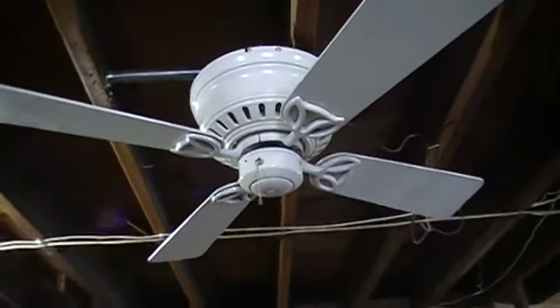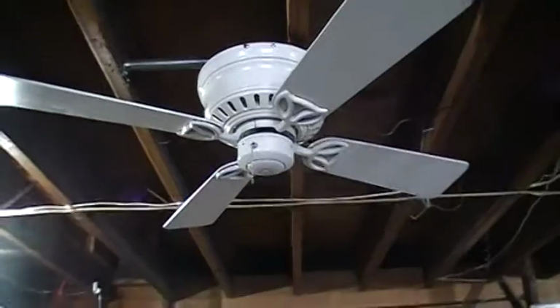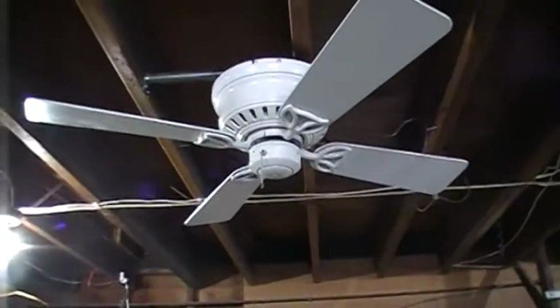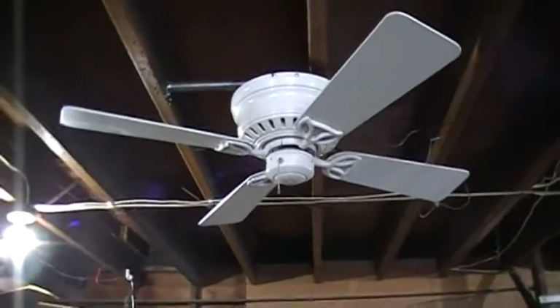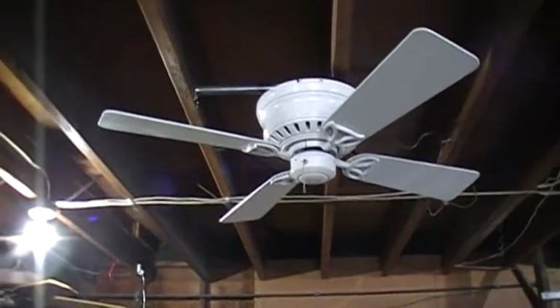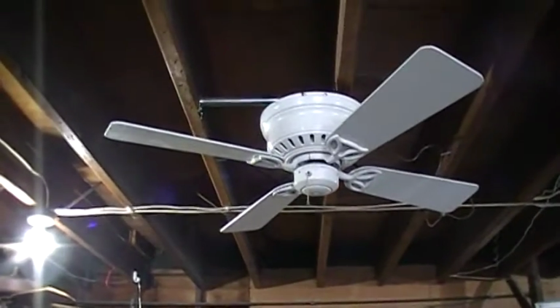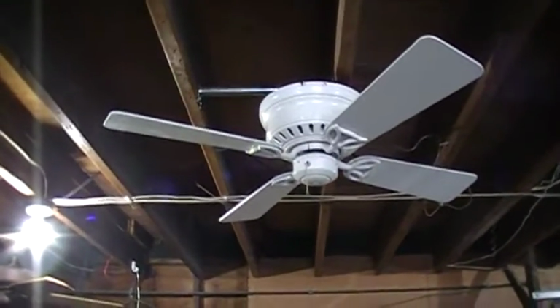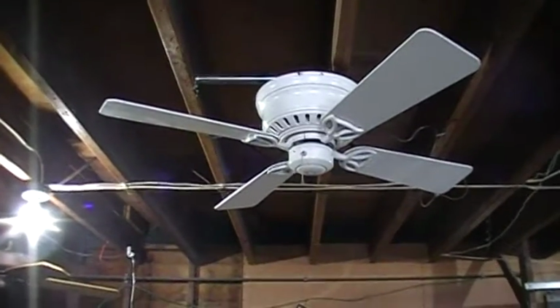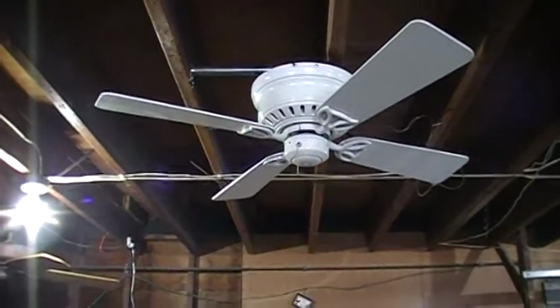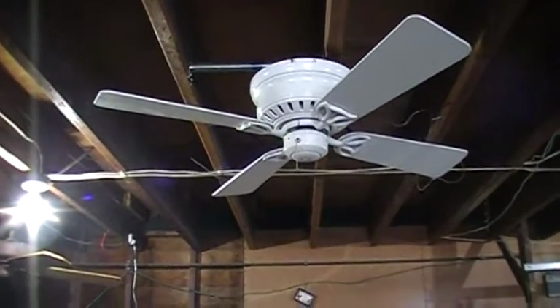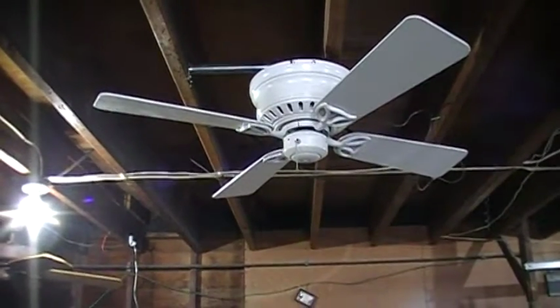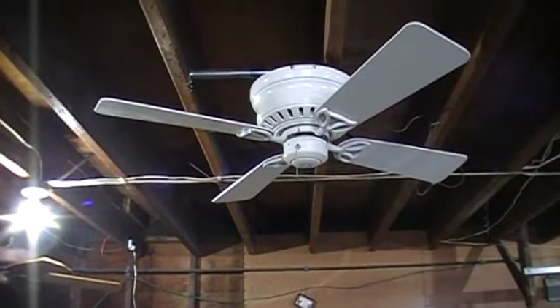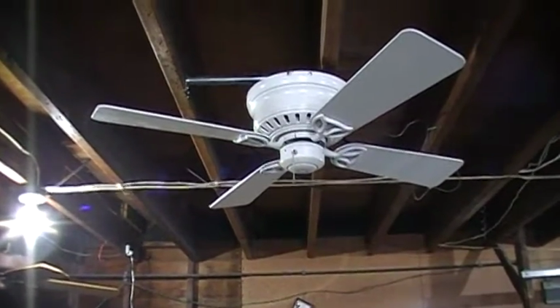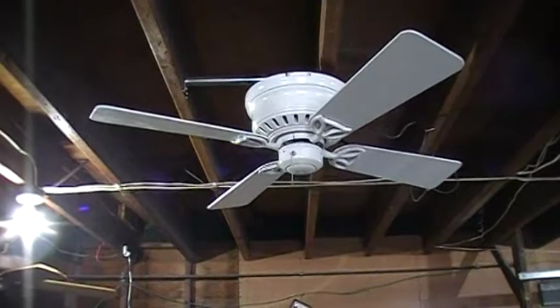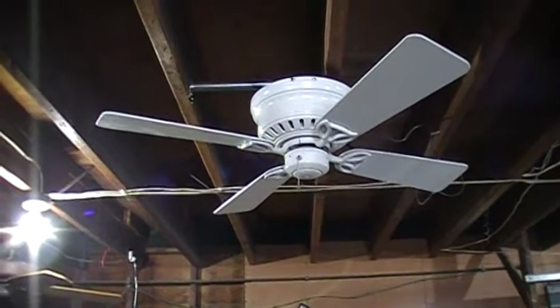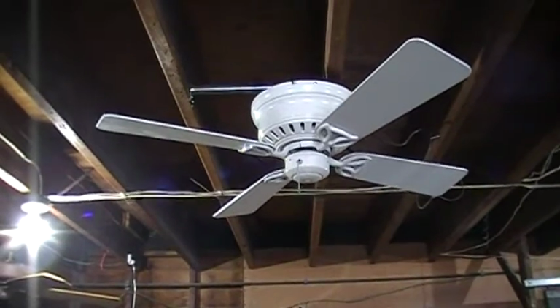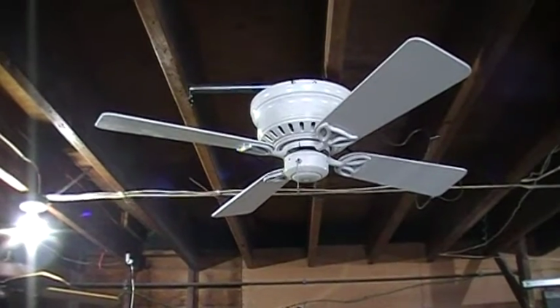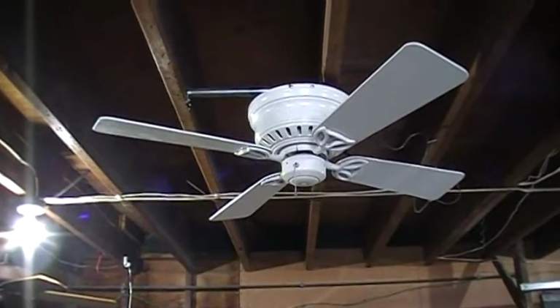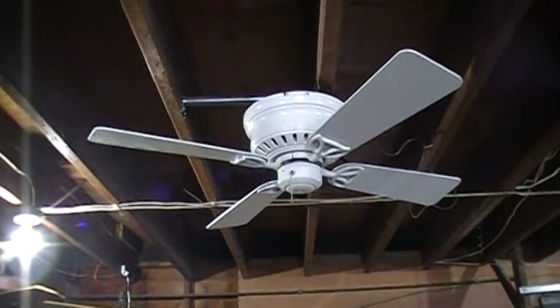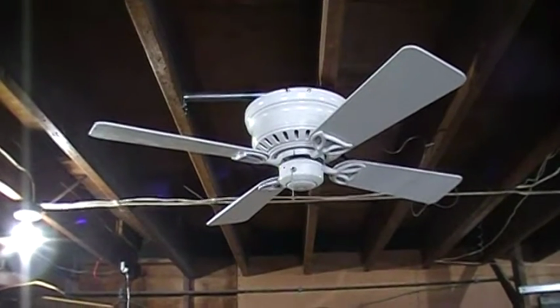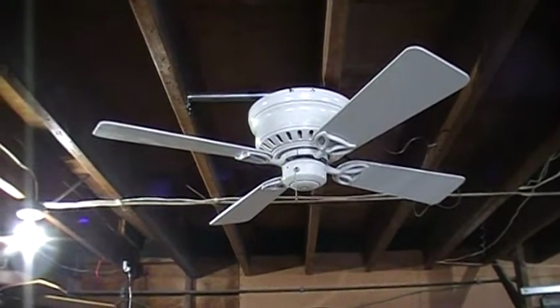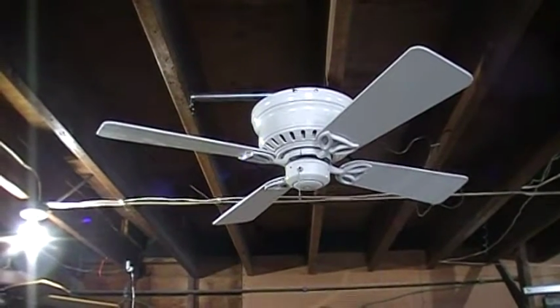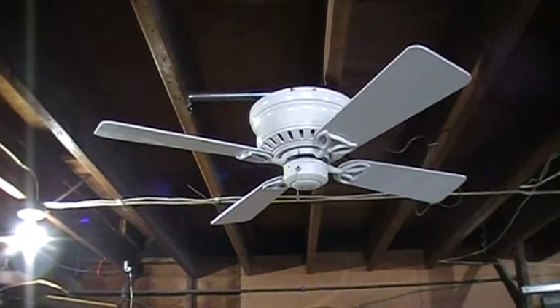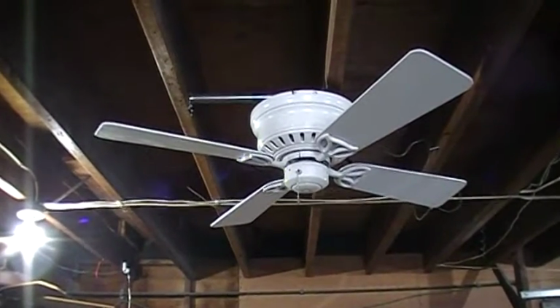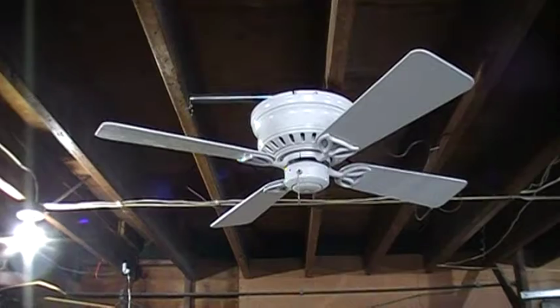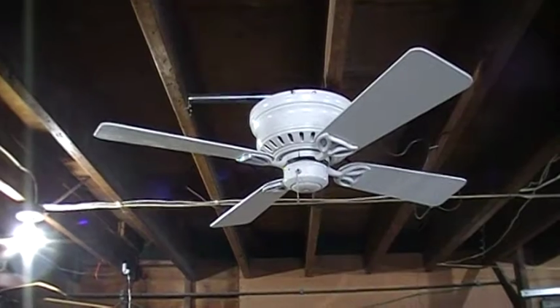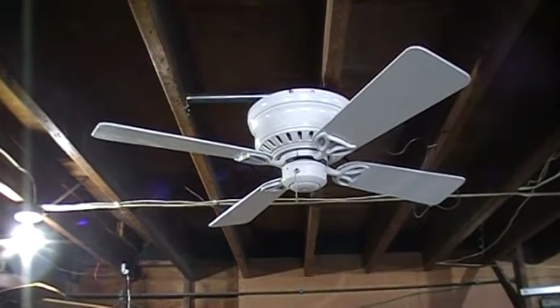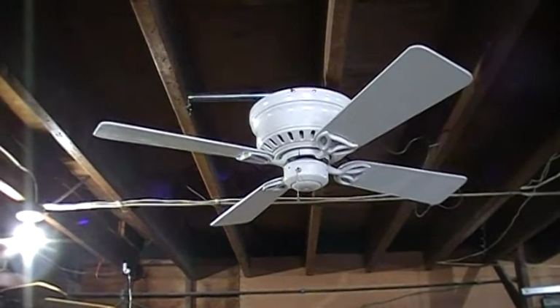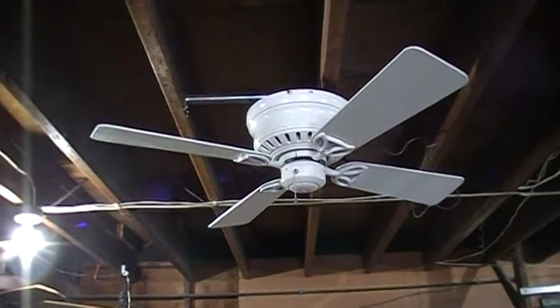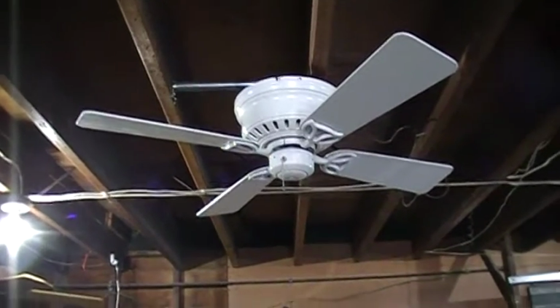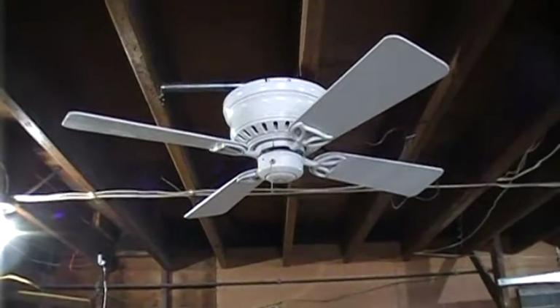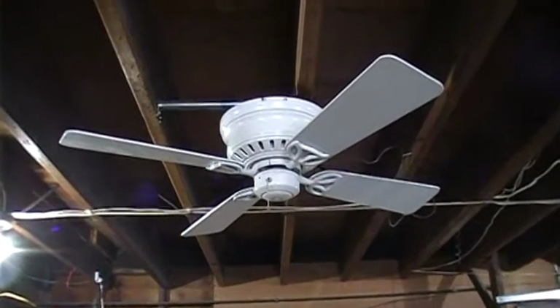It looks like a cross between — excuse me — the Hunter Bay Port model and the Low Profile 2 had an affair; this is what you get.